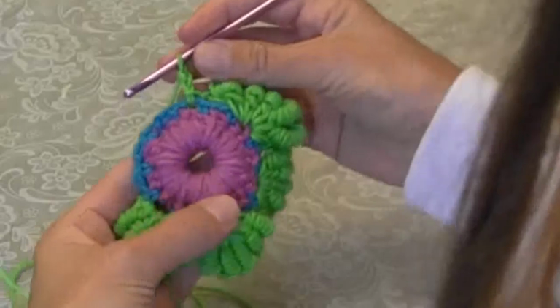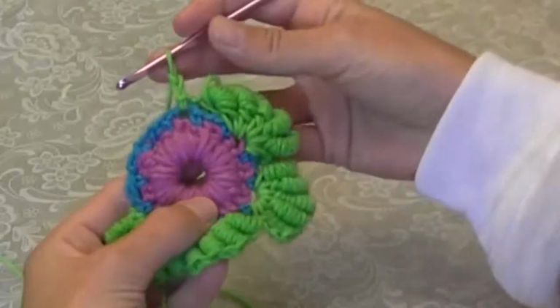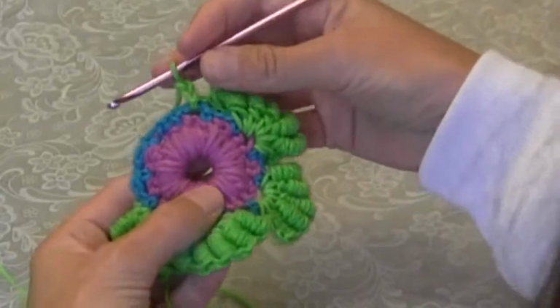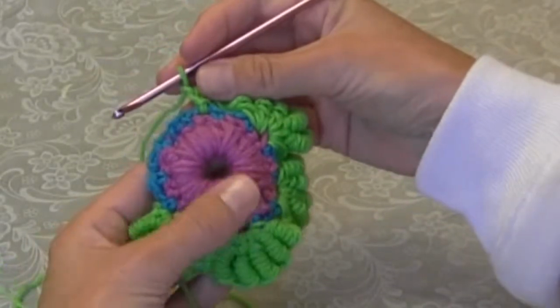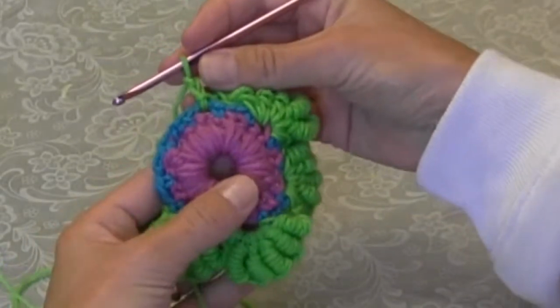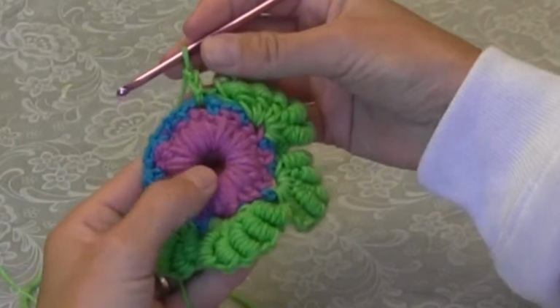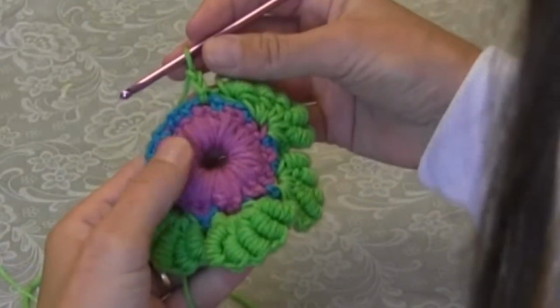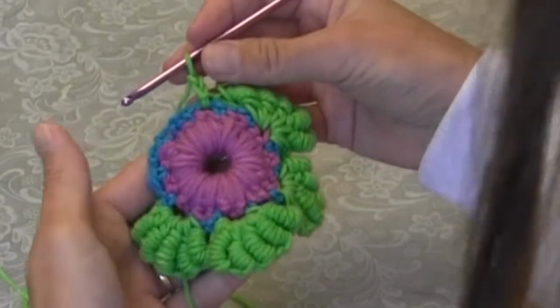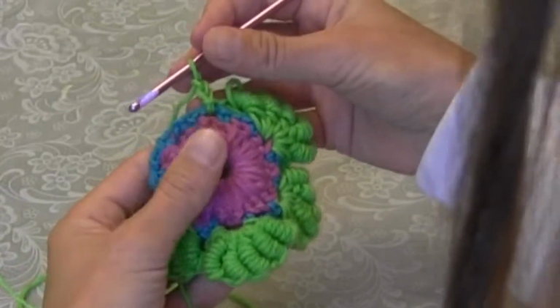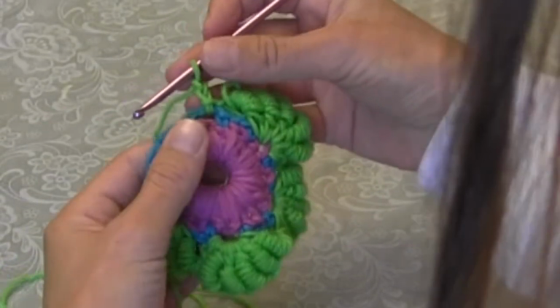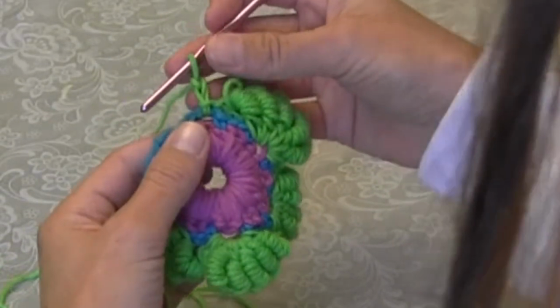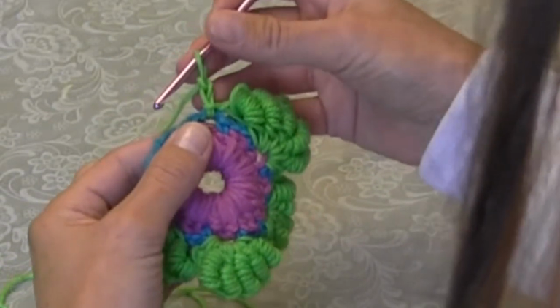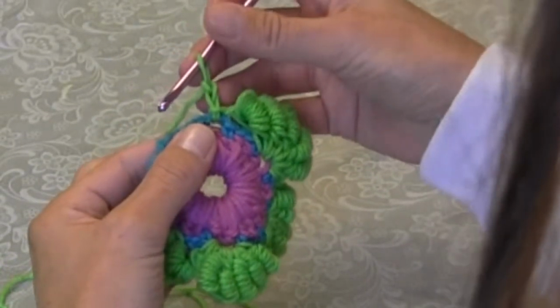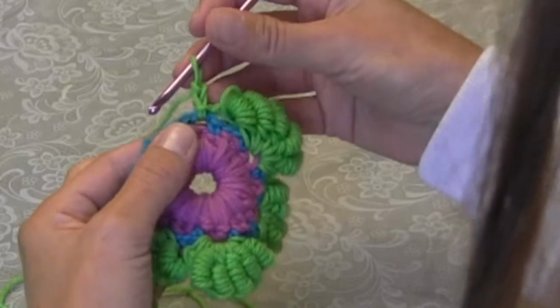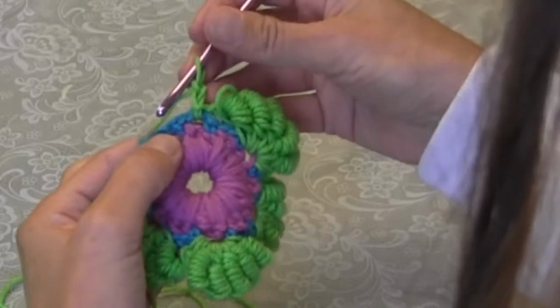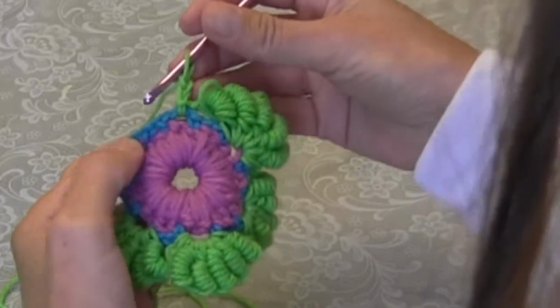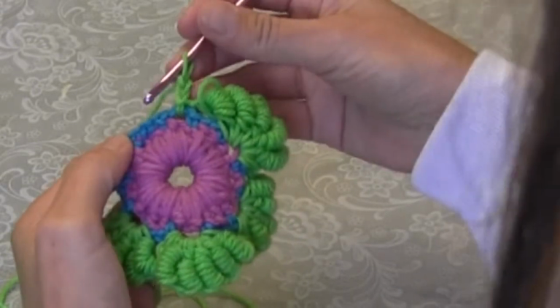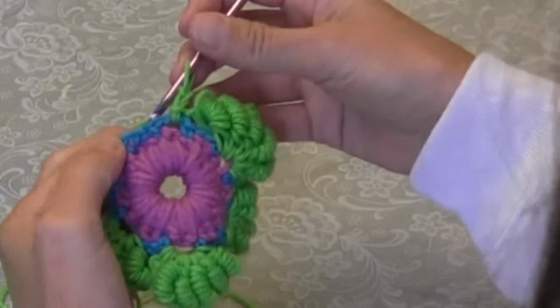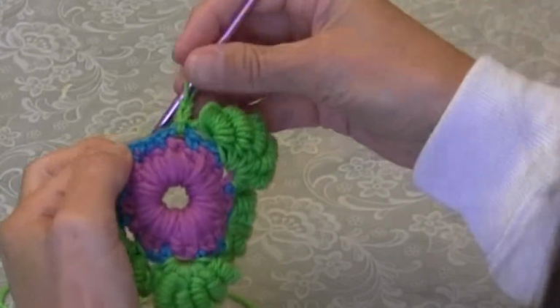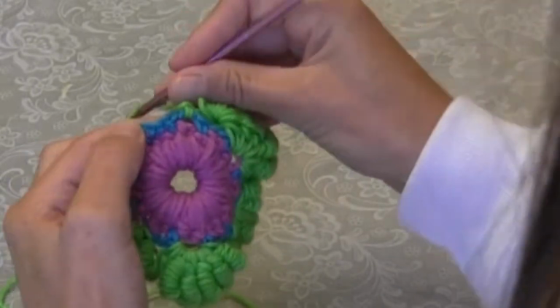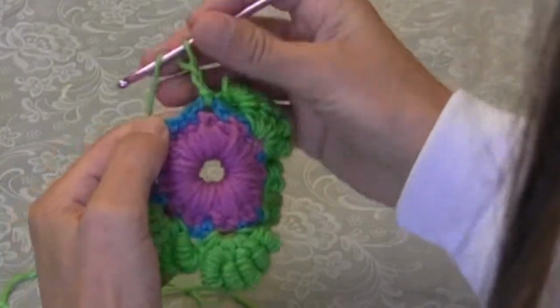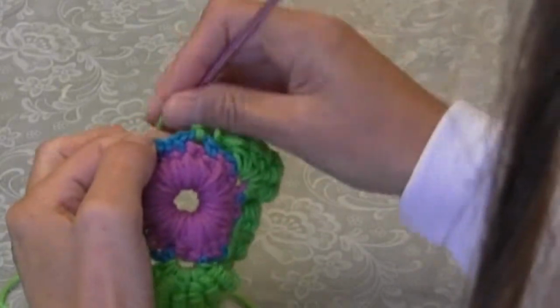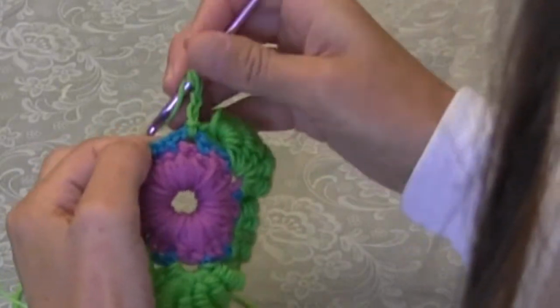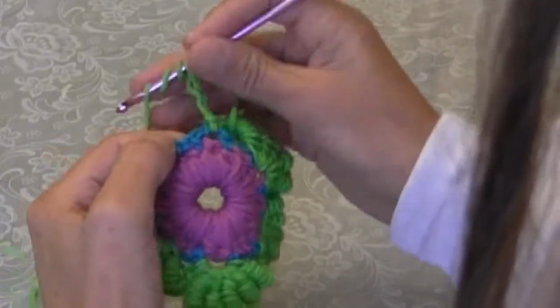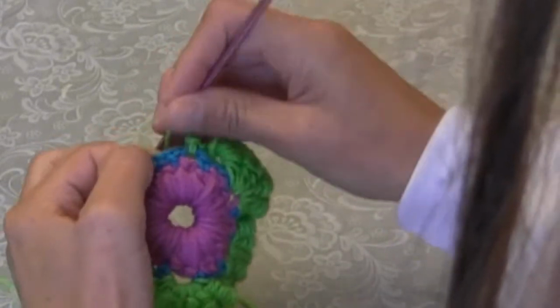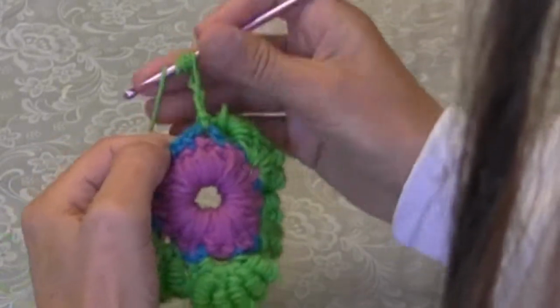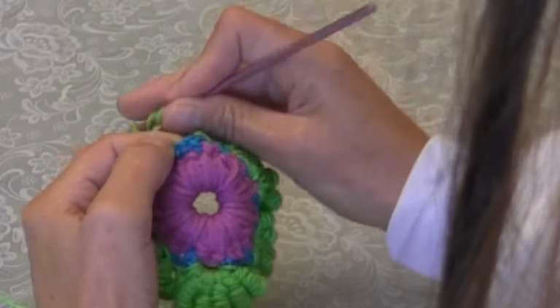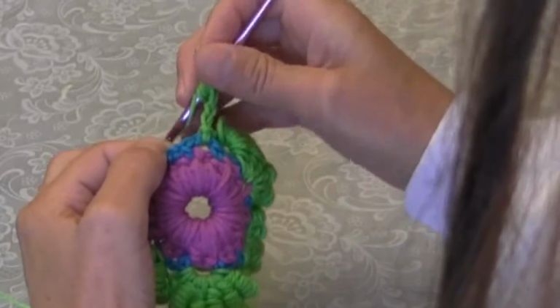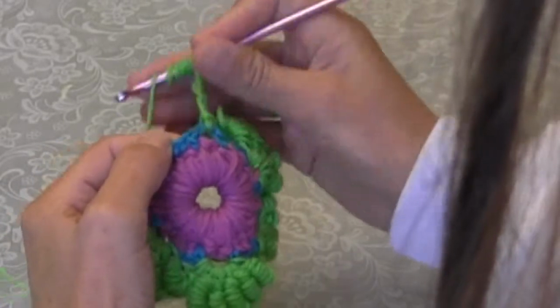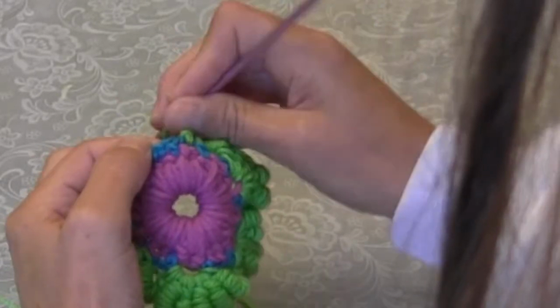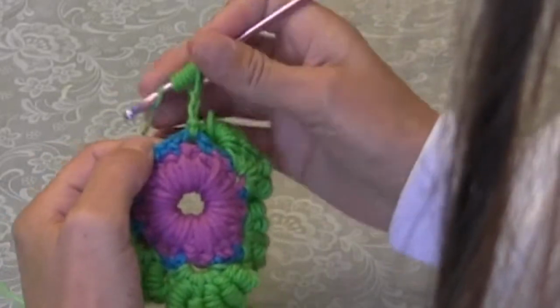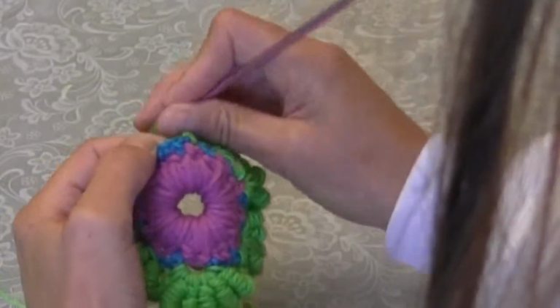This tutorial is going to show you how to make an eight loop bouillon stitch. Basically, I'm going to loop my yarn around the hook eight times loosely — one, two, three, four, five, six, seven, eight.